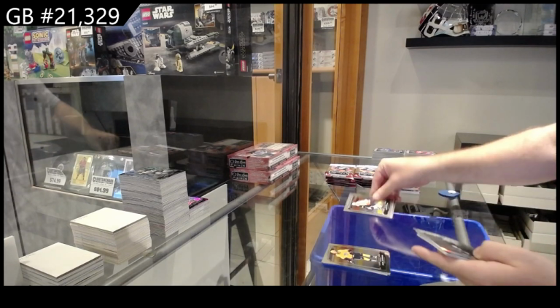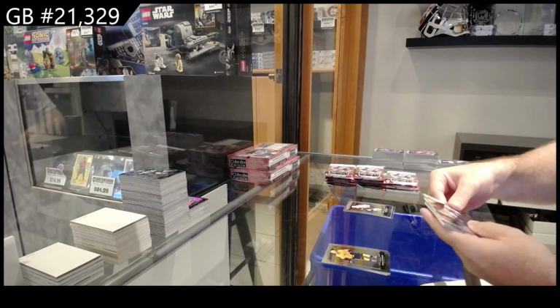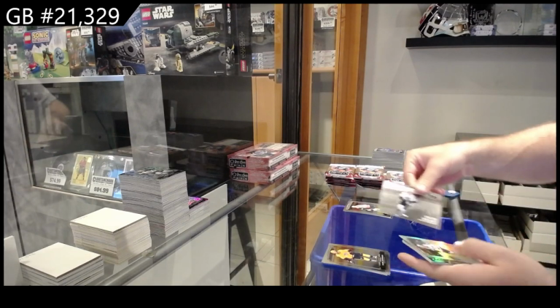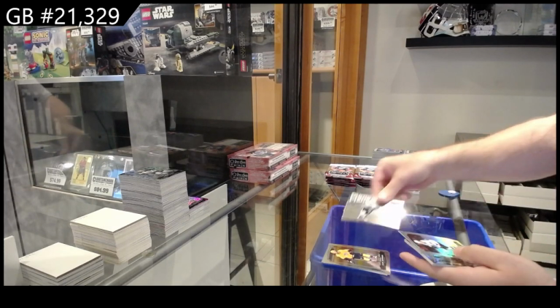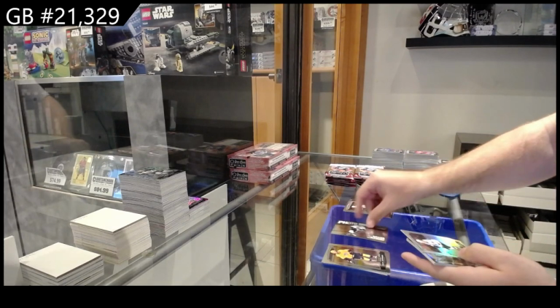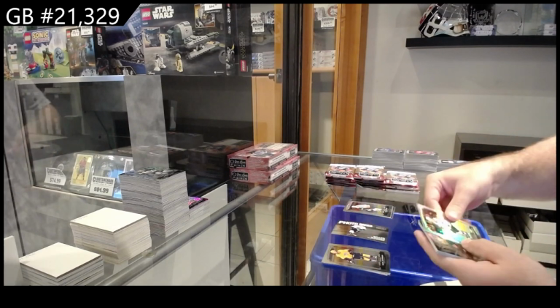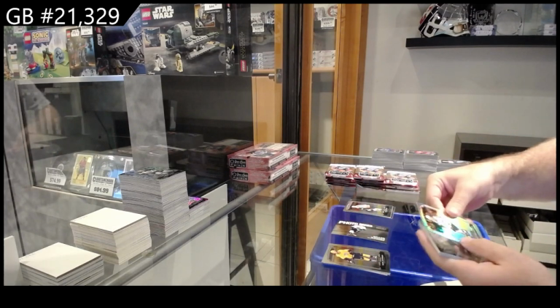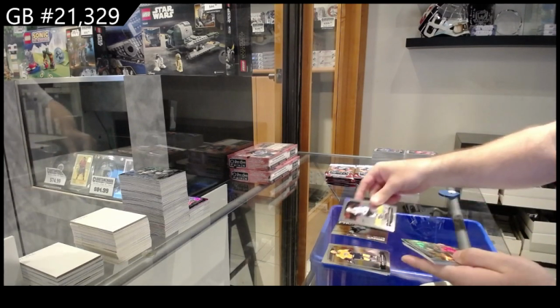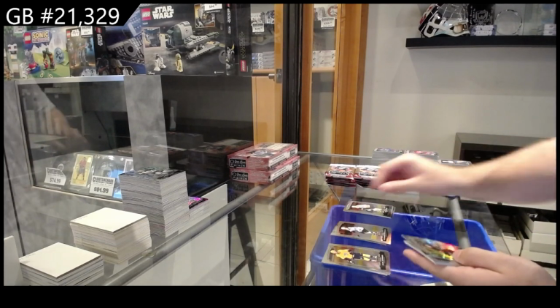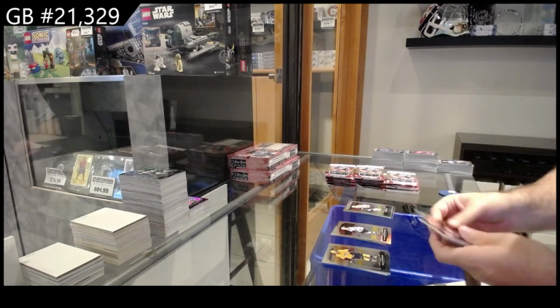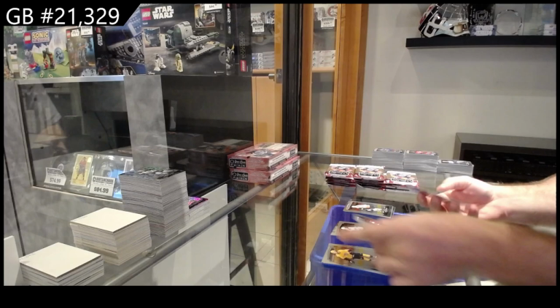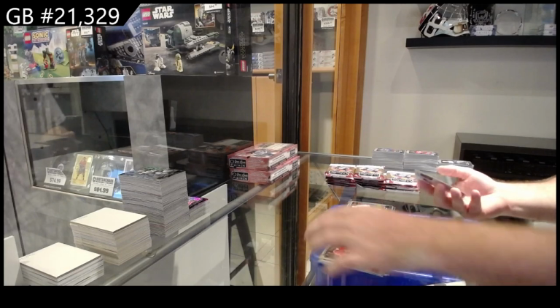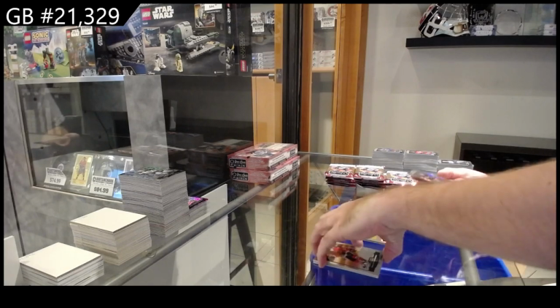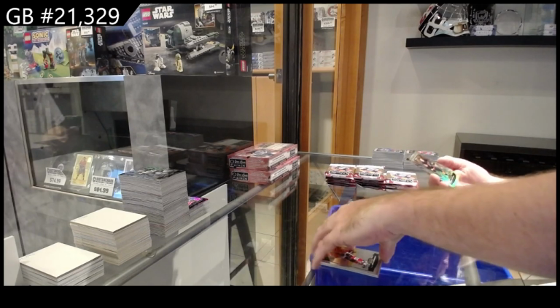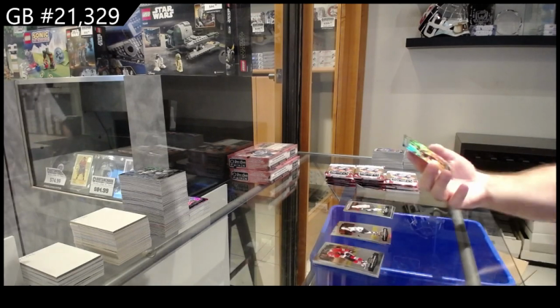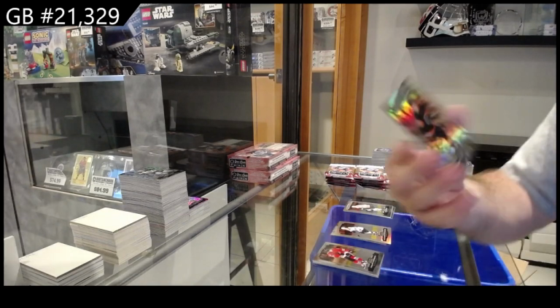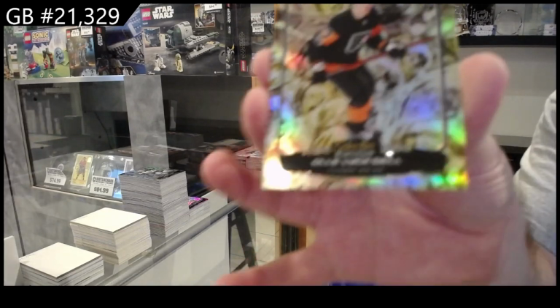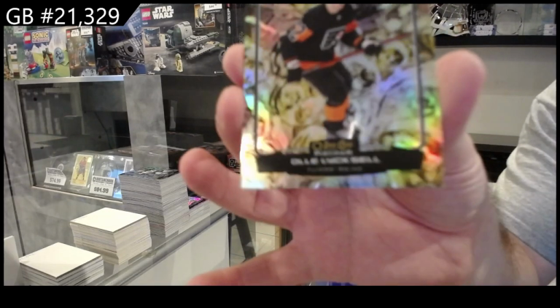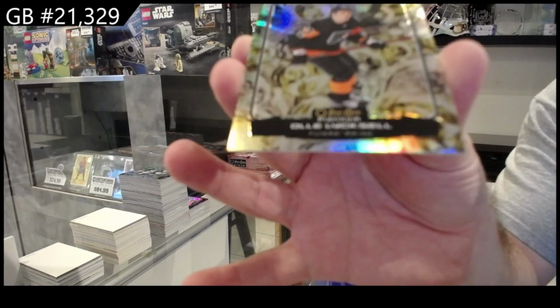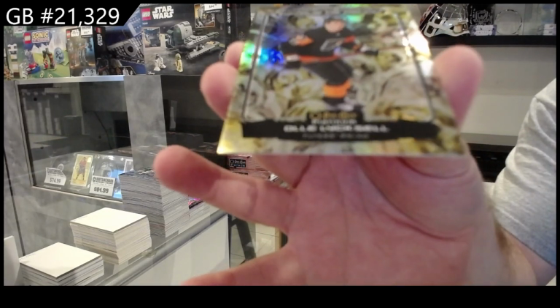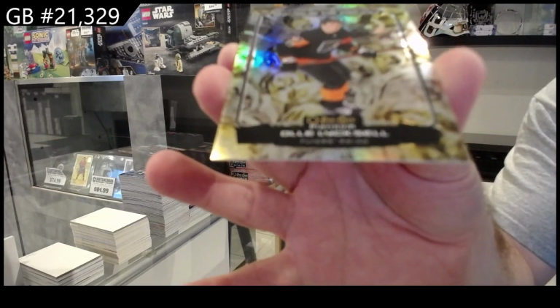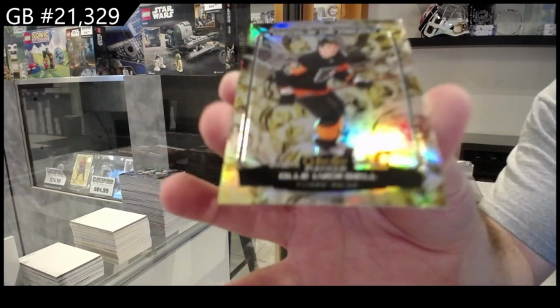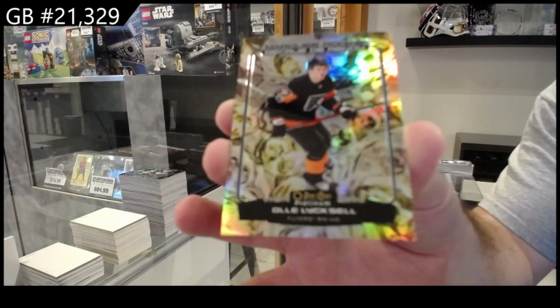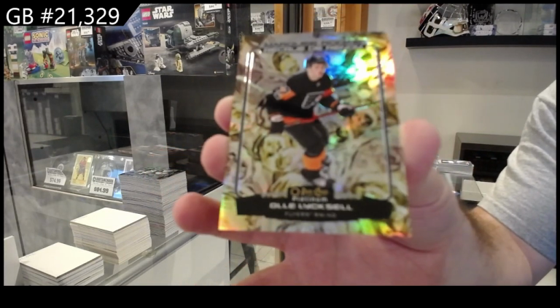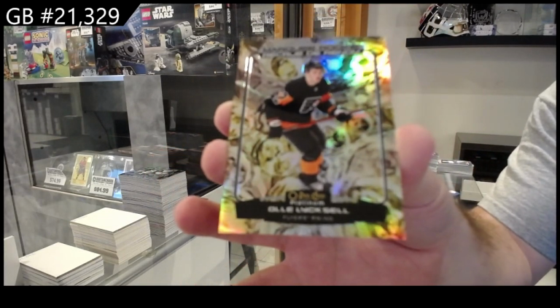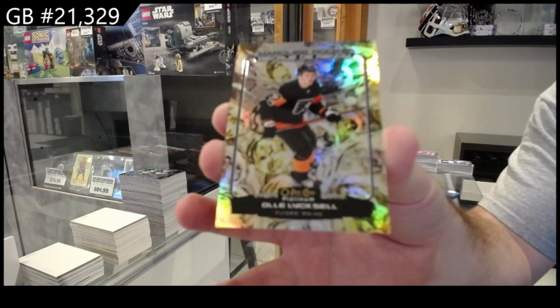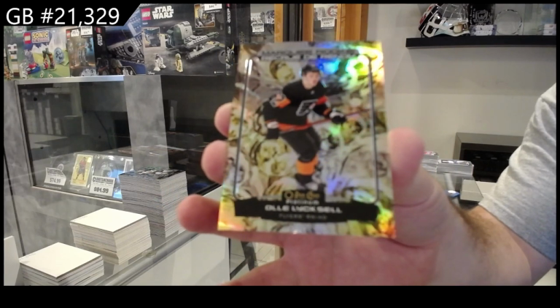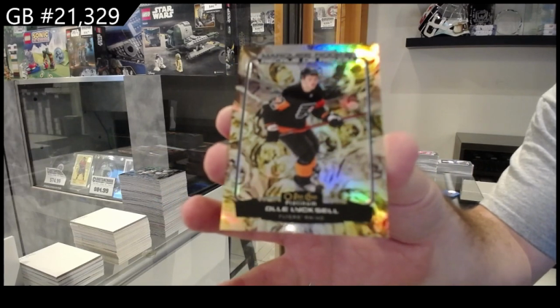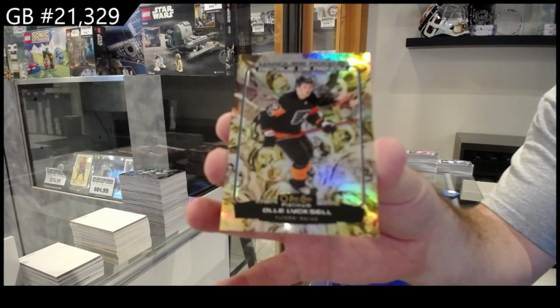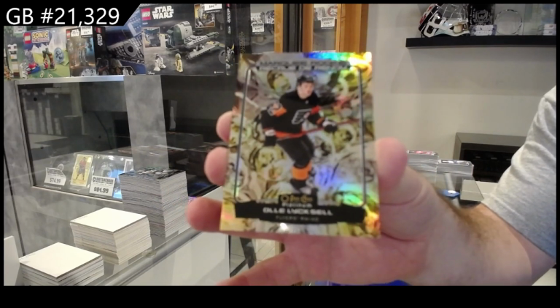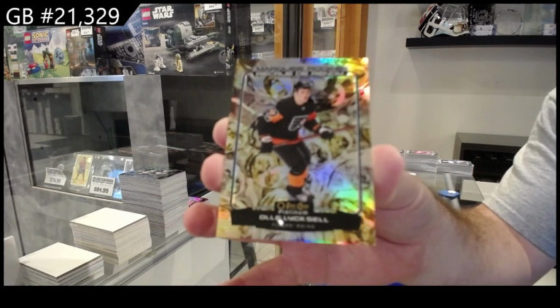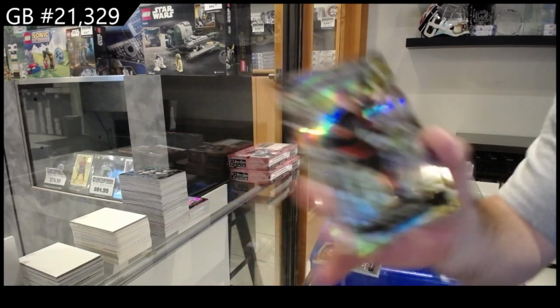Photo Driven of Wright for Seattle, Rainbow of Barabonov for the Sharks, and a Marquee Rookie Liquid Metal of Lecell for Philadelphia.